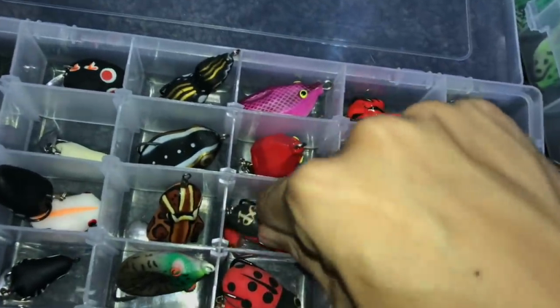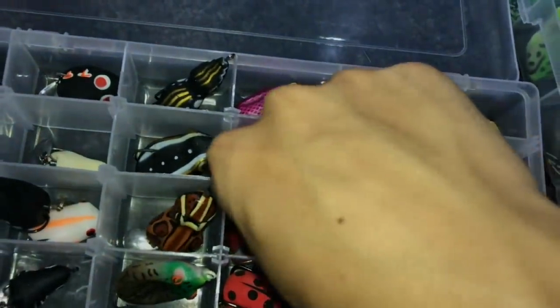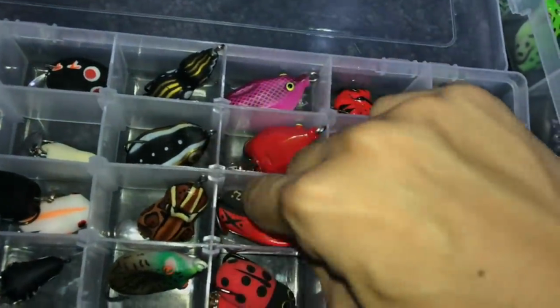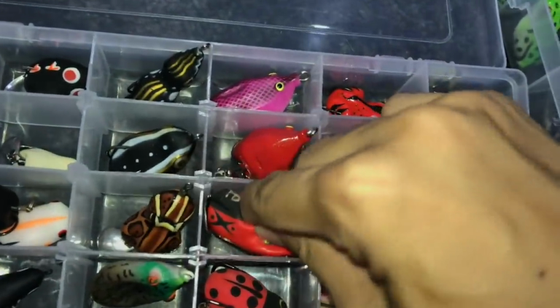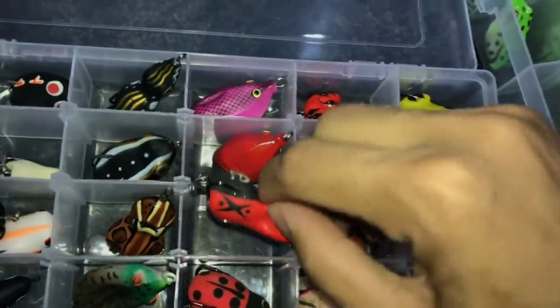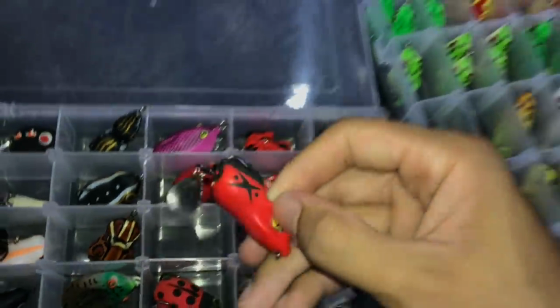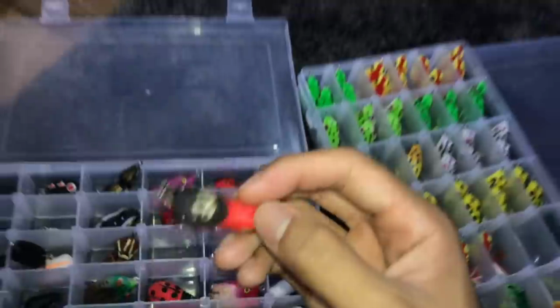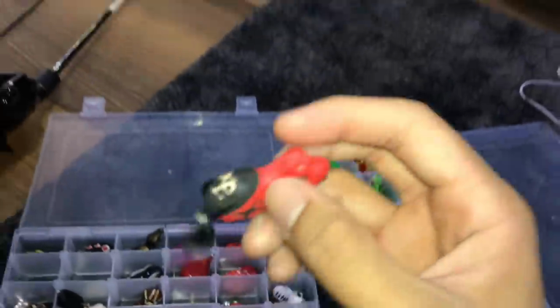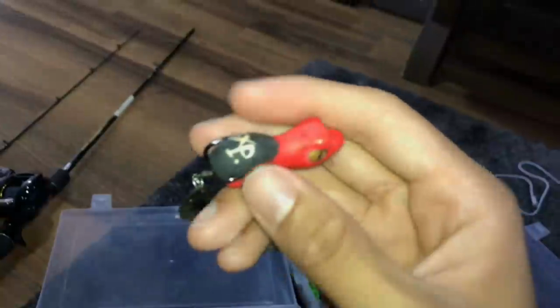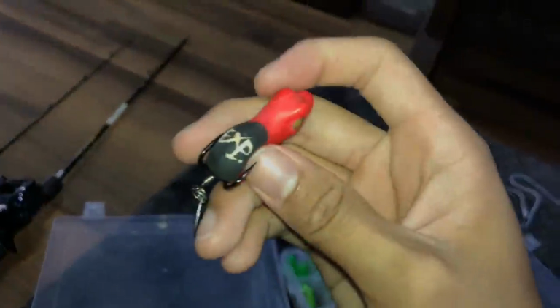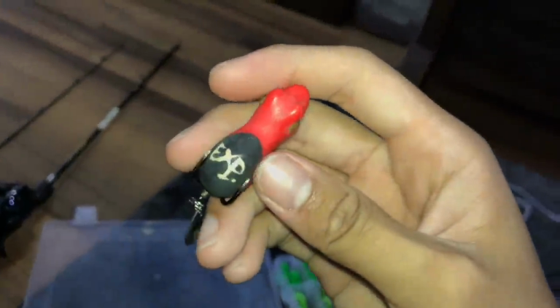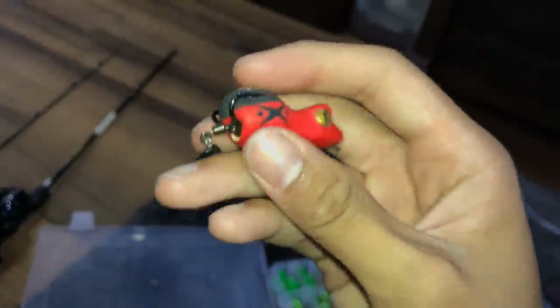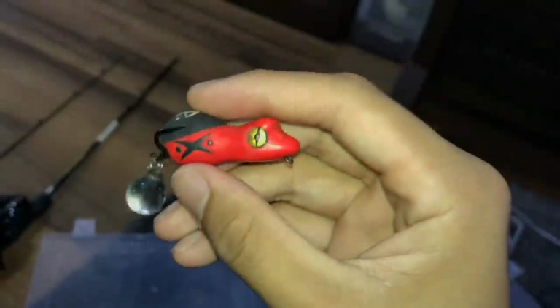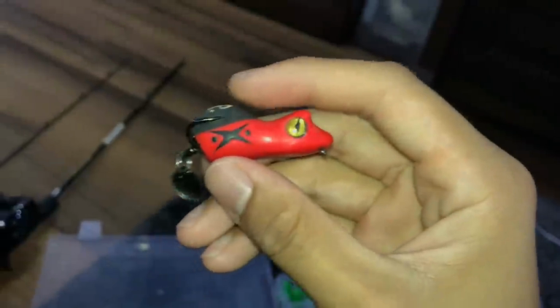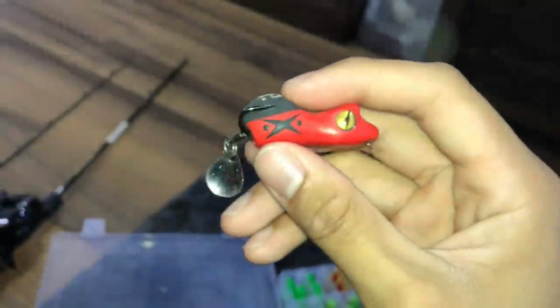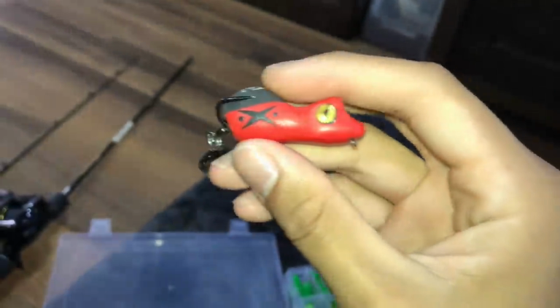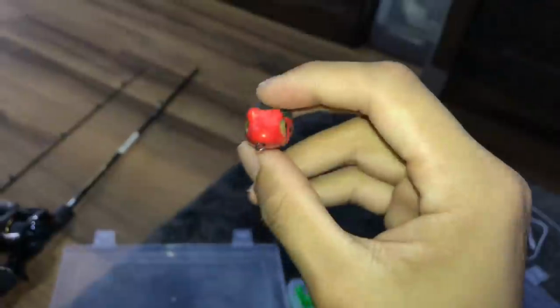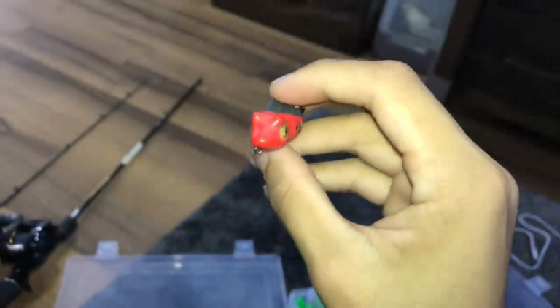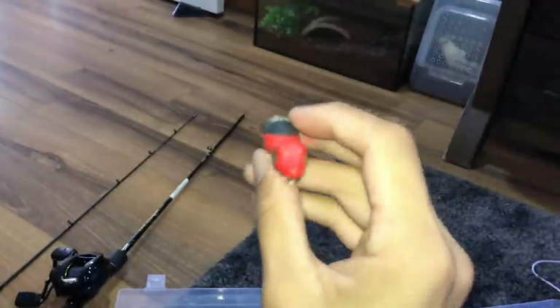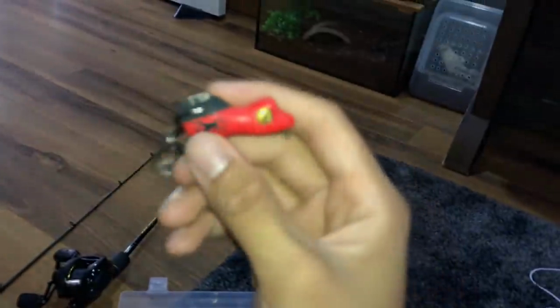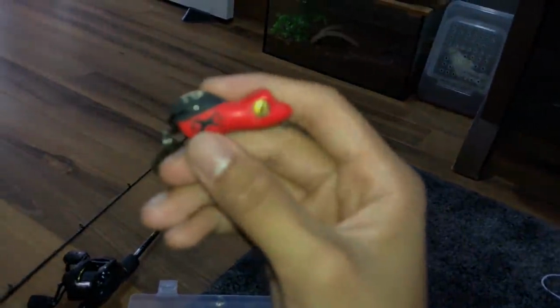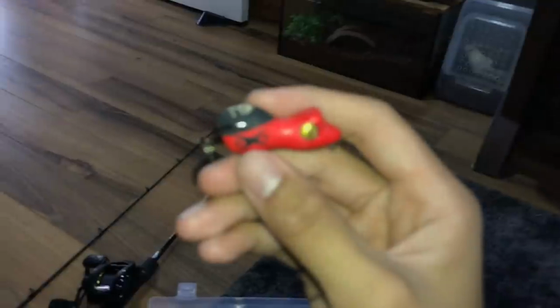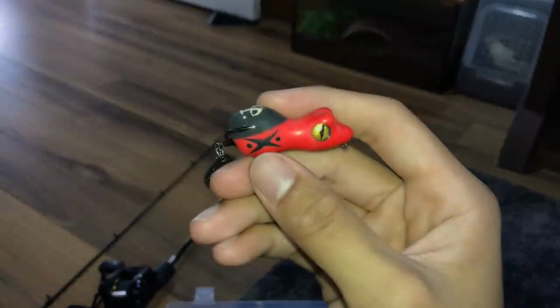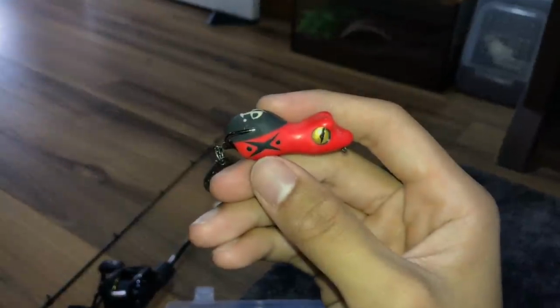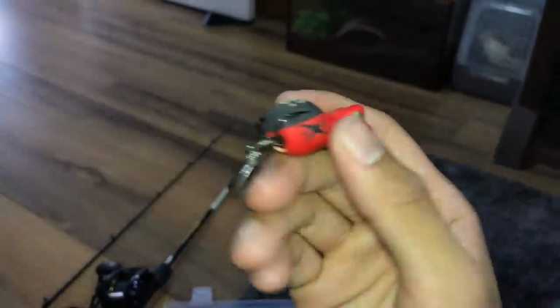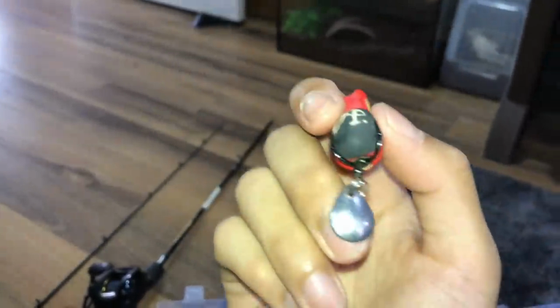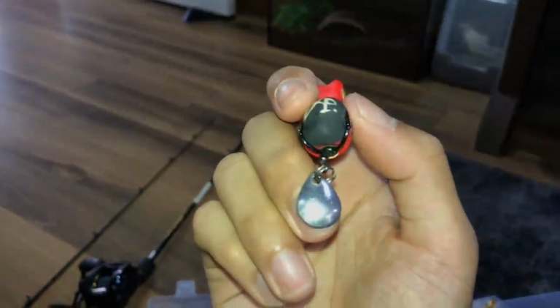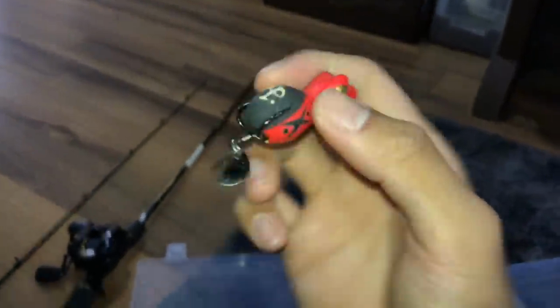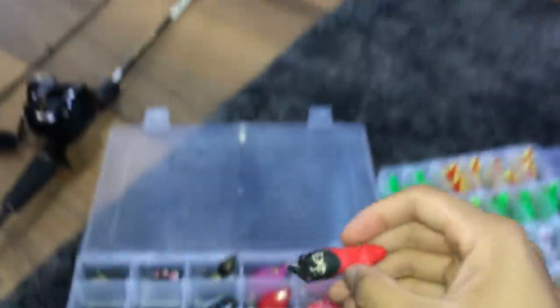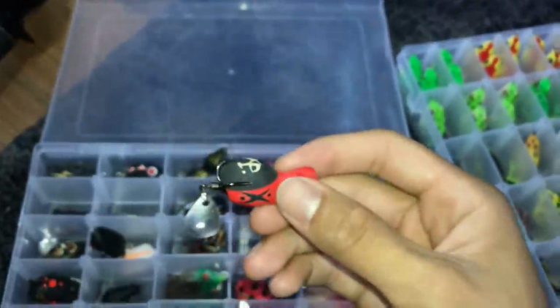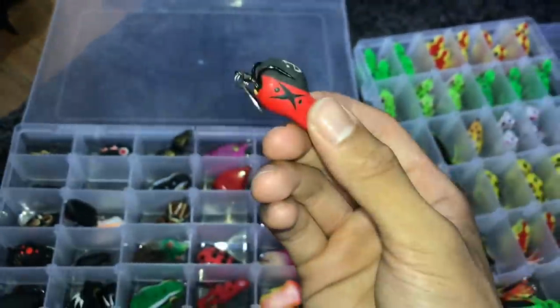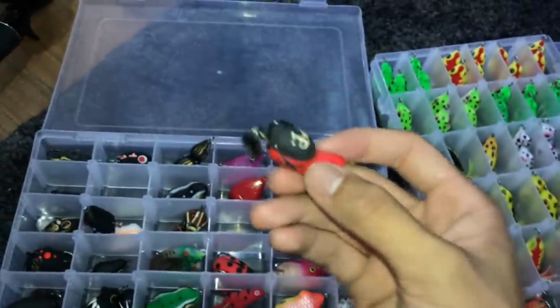This is one I've caught a lot of fish with. I call it the antler lure. Does it look like an ant to you? No idea — it doesn't look like an ant to me, but if it works, it works.